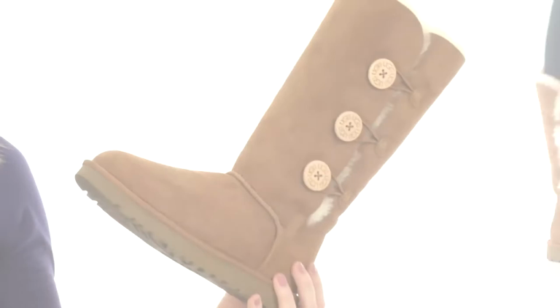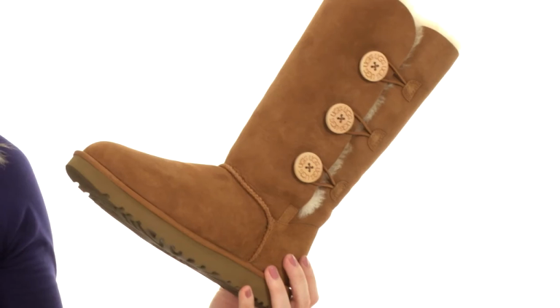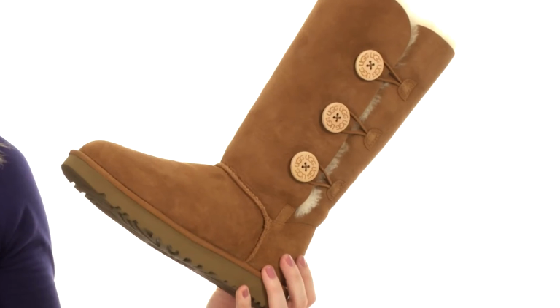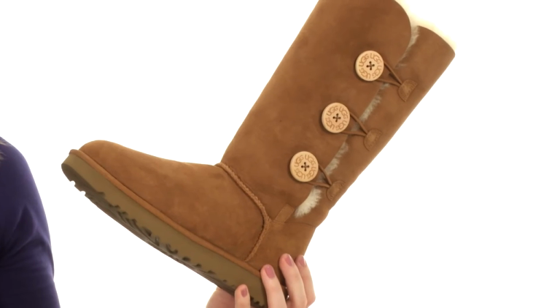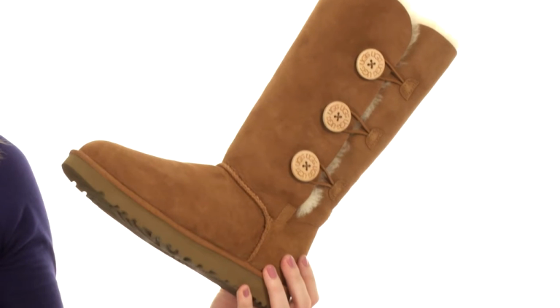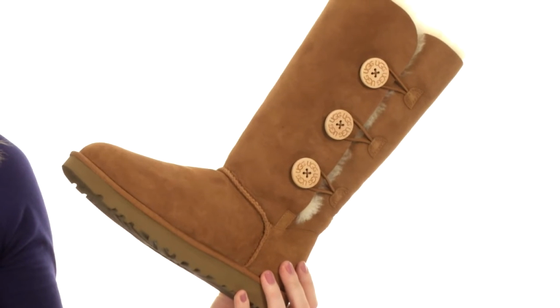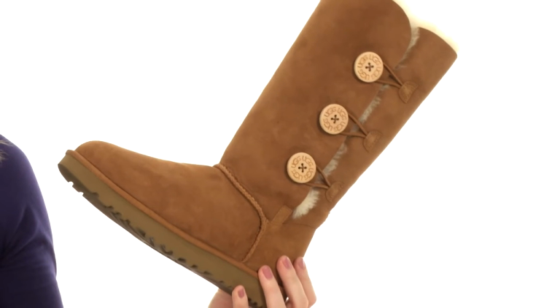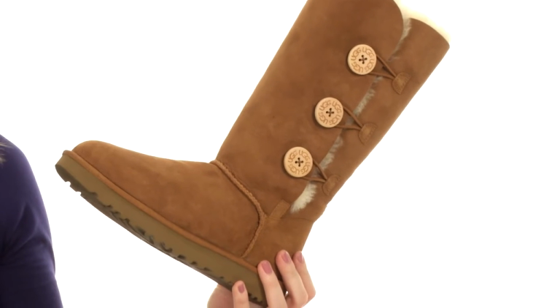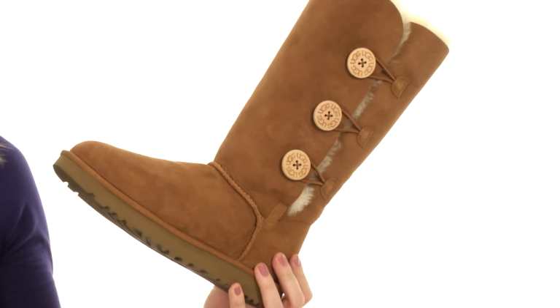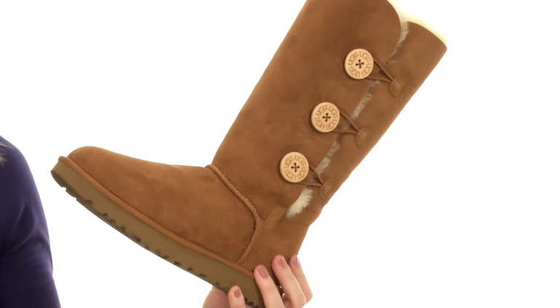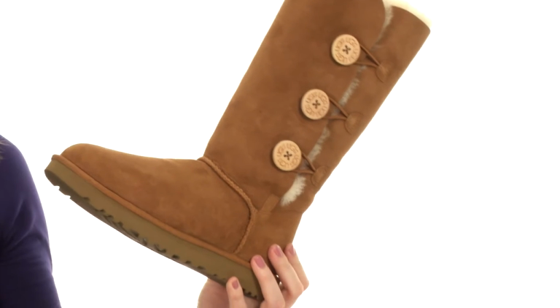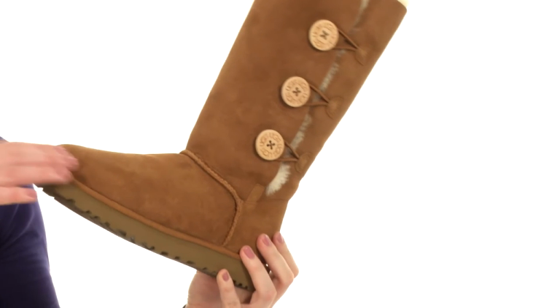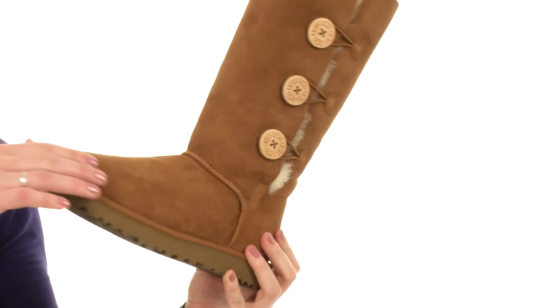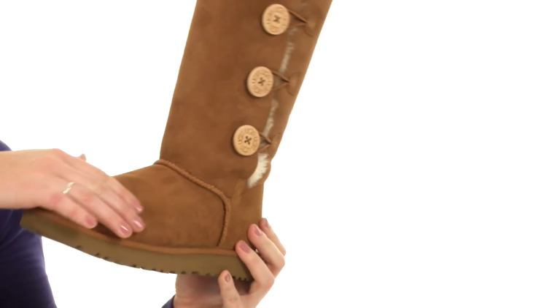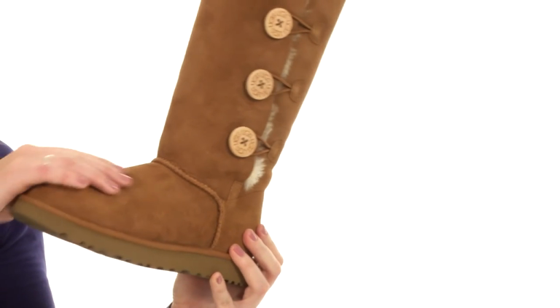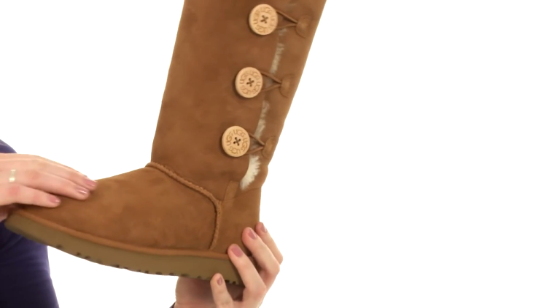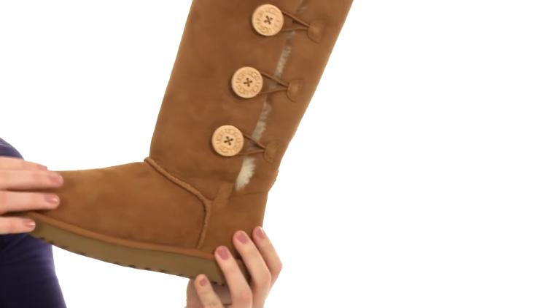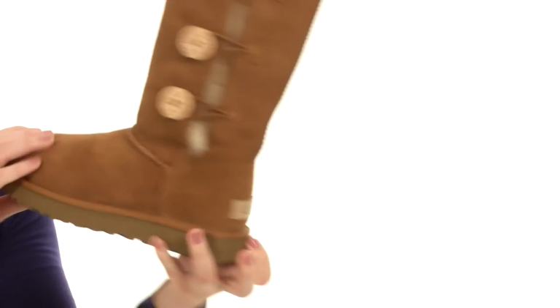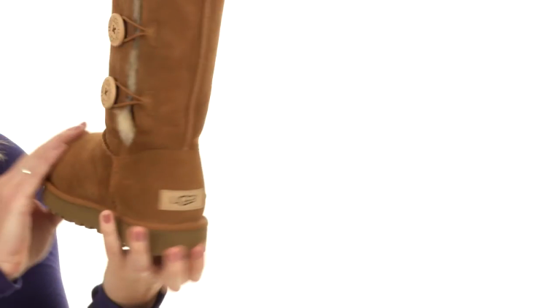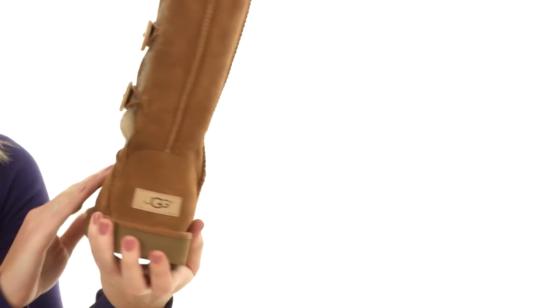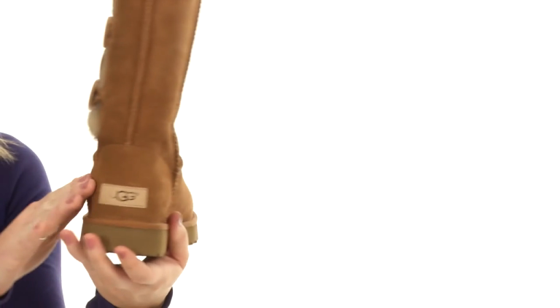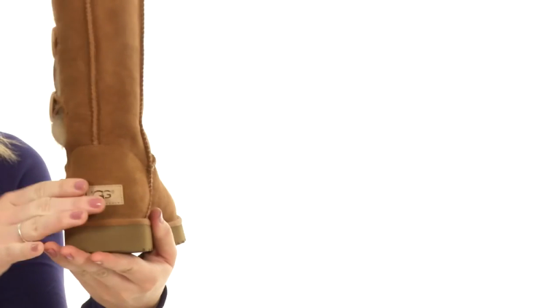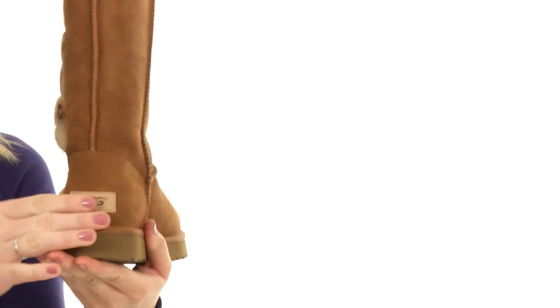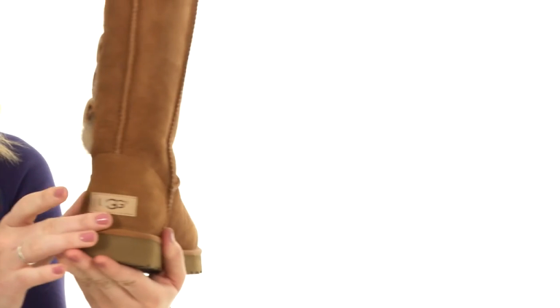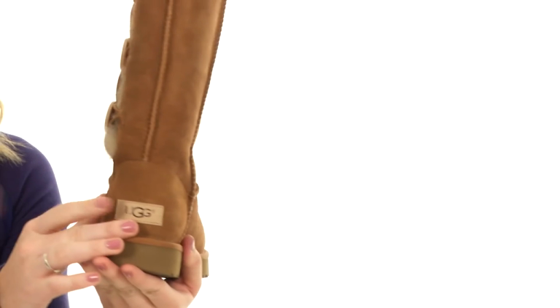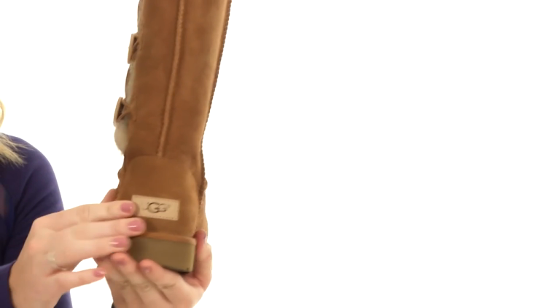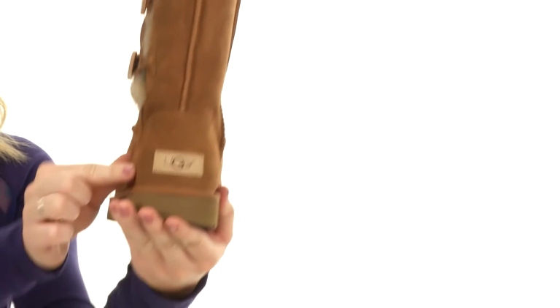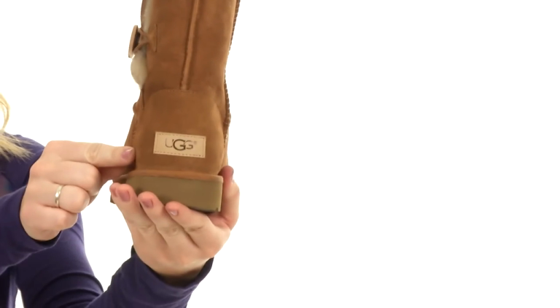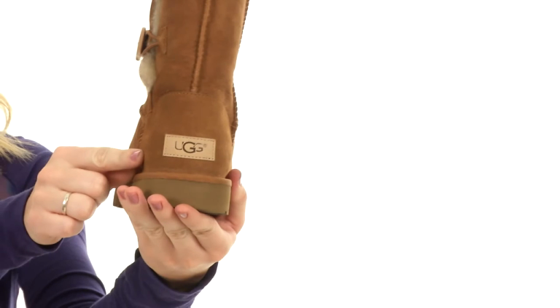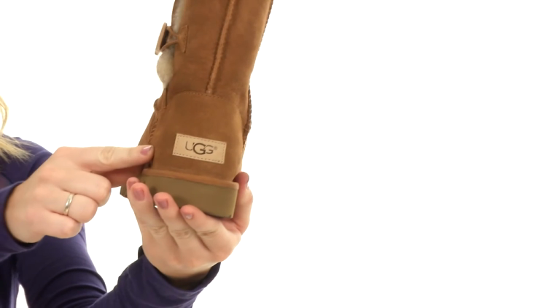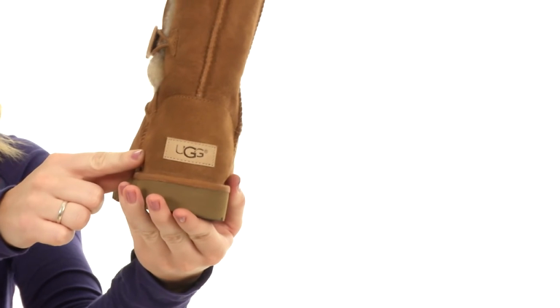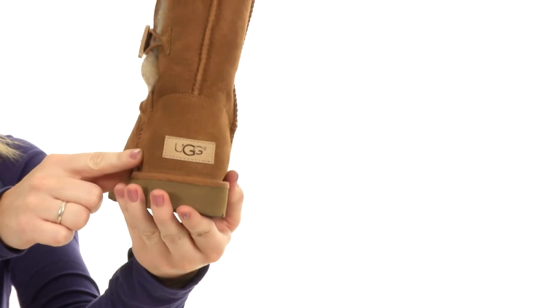This boot from UGG is a classic. It's made with a twin-faced sheepskin upper. You do have the suede here on the heel cup, which is going to give you that extra durability.